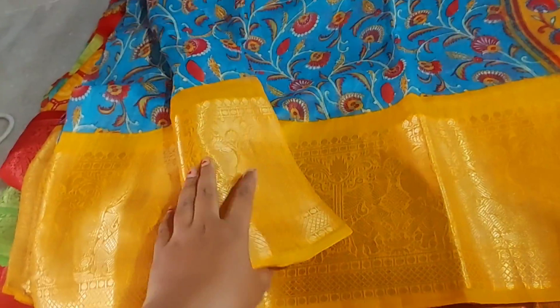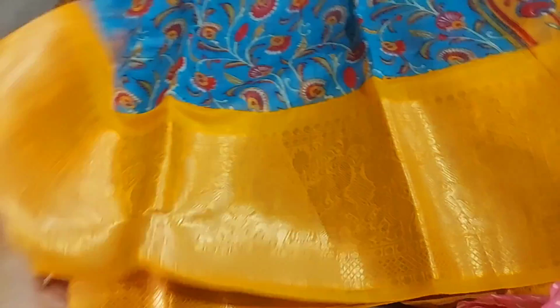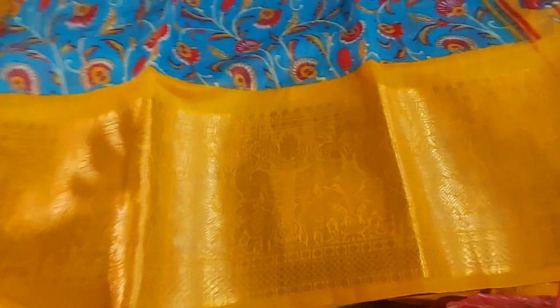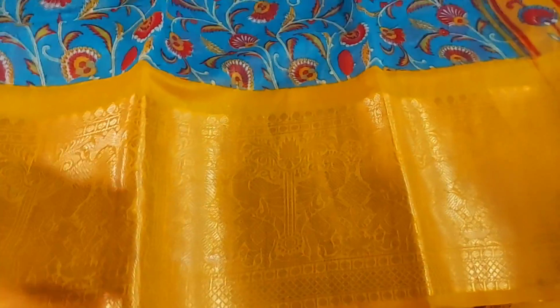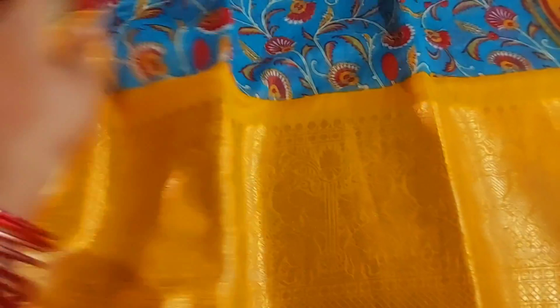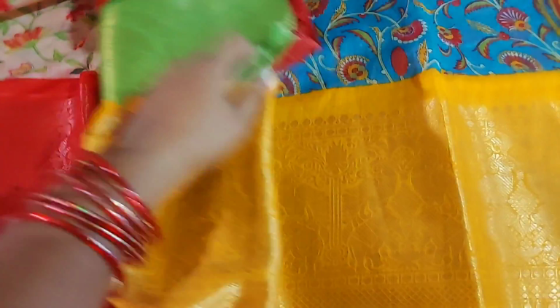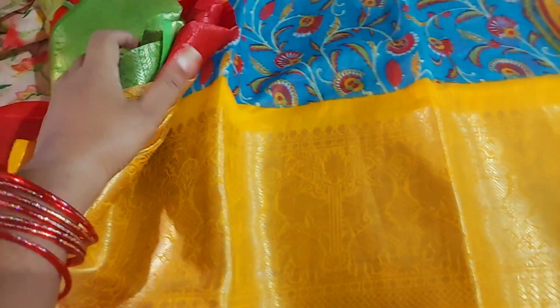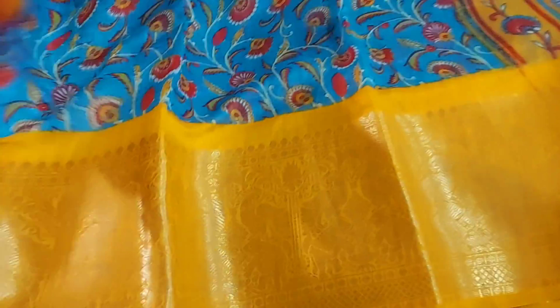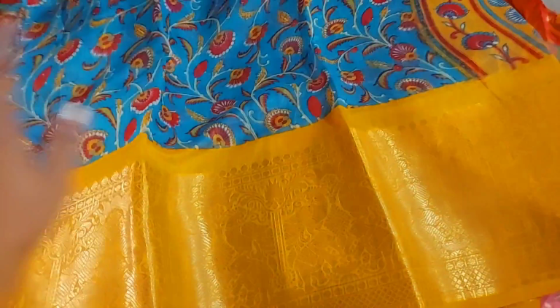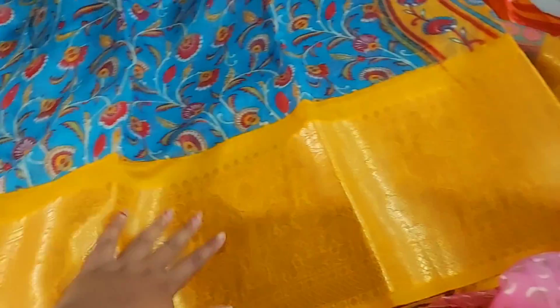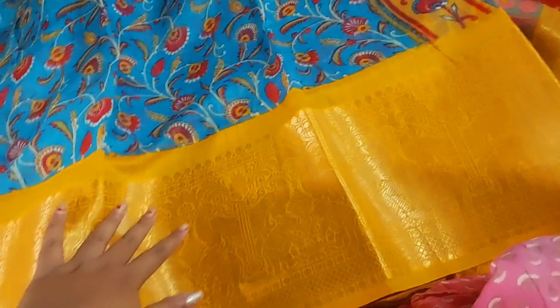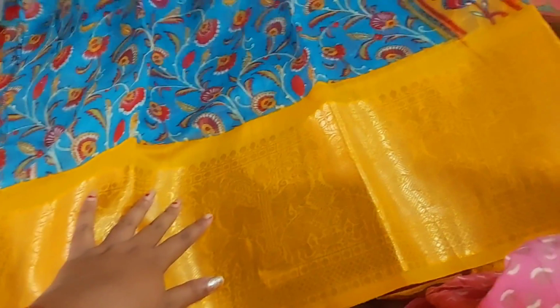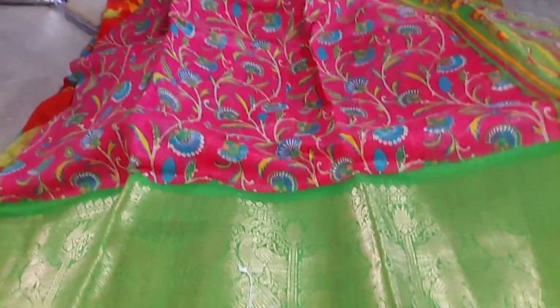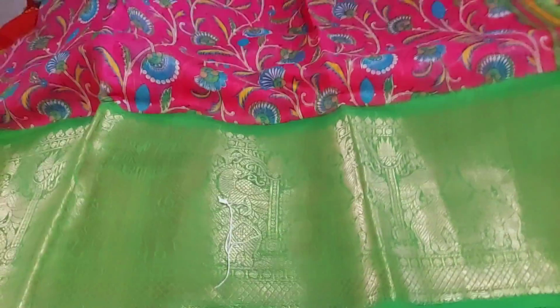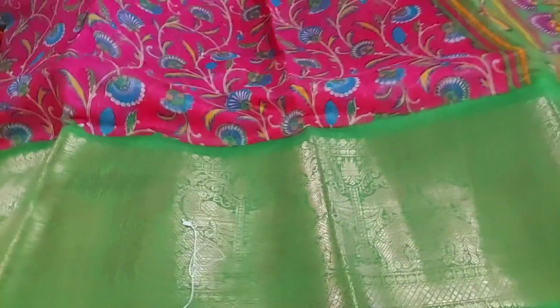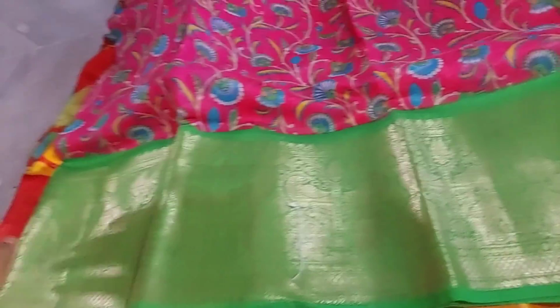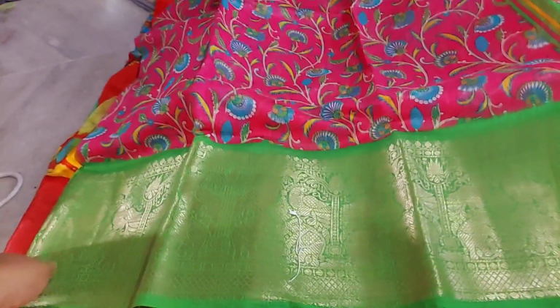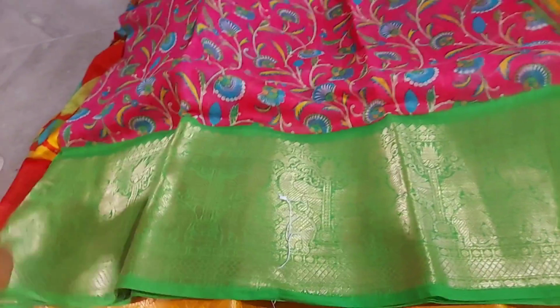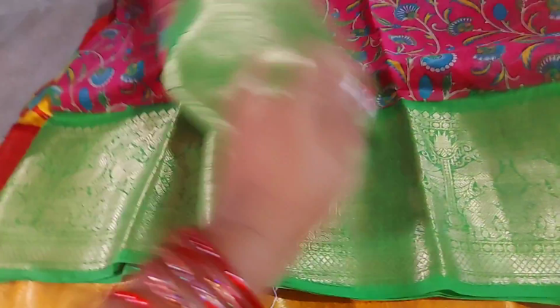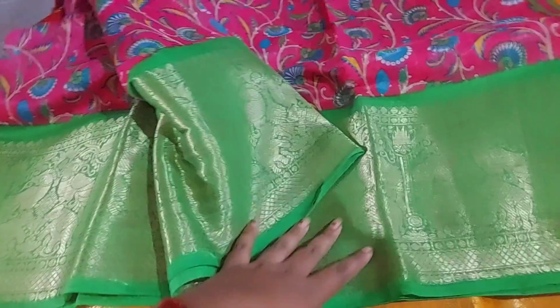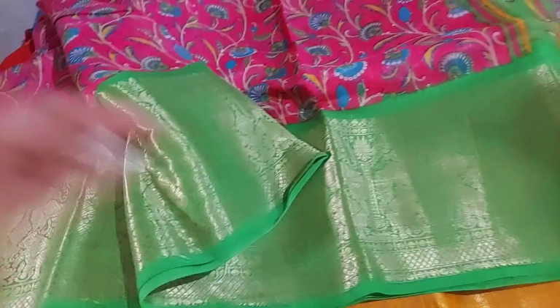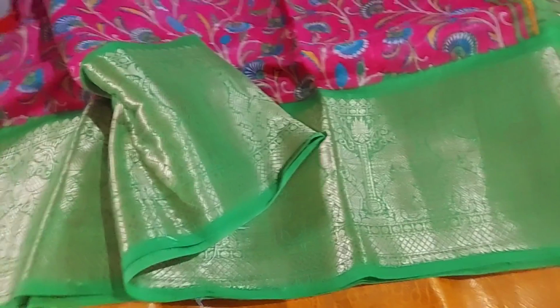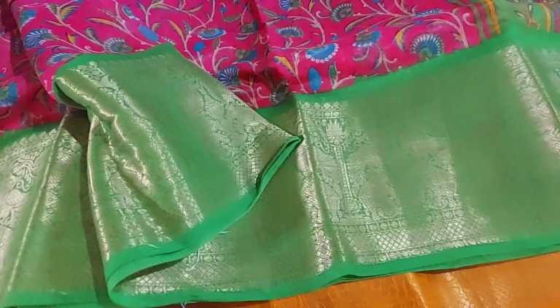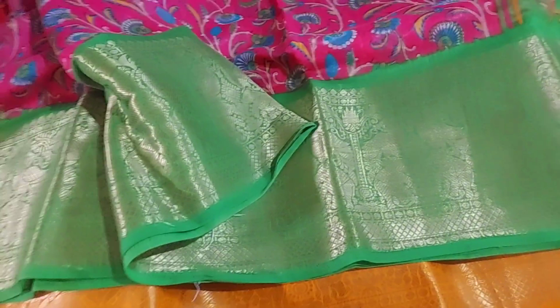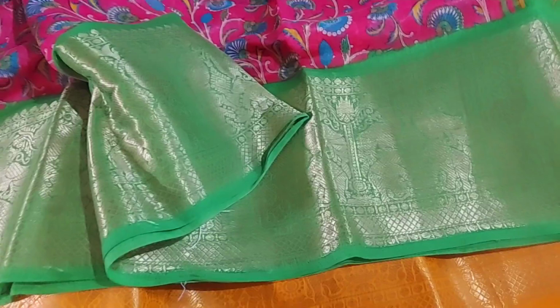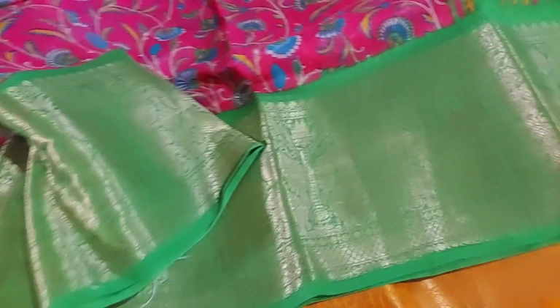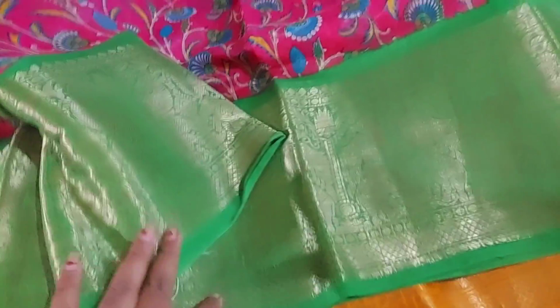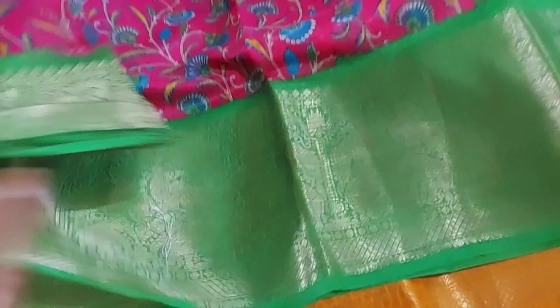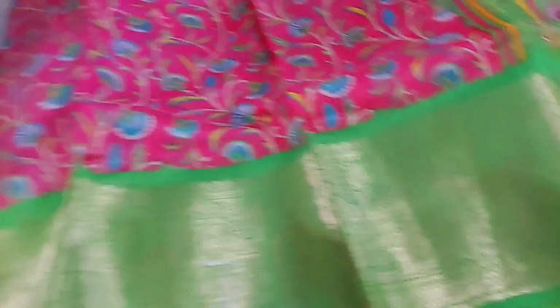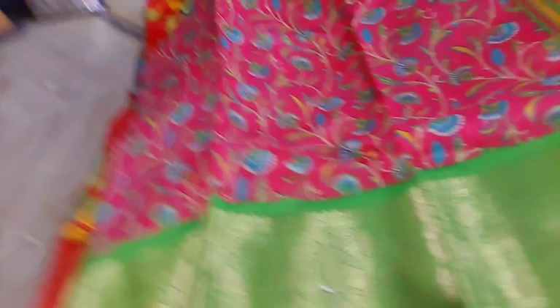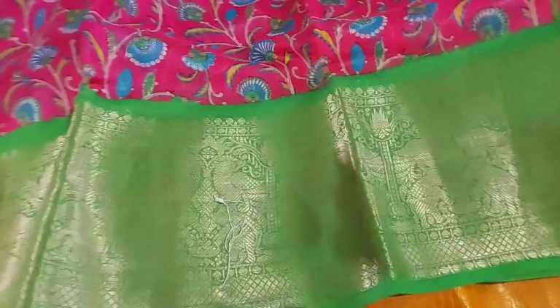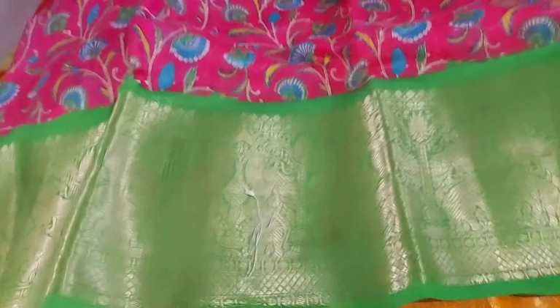There are many prints available — there are only 4 prints, there are only 2 prints.